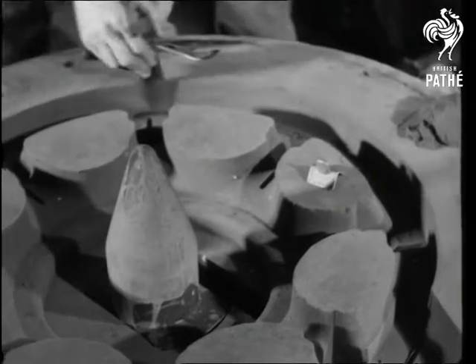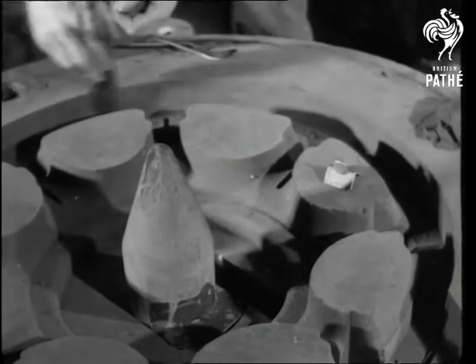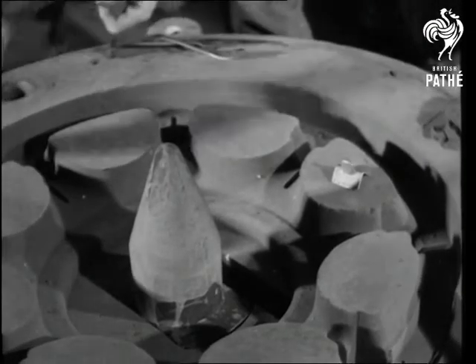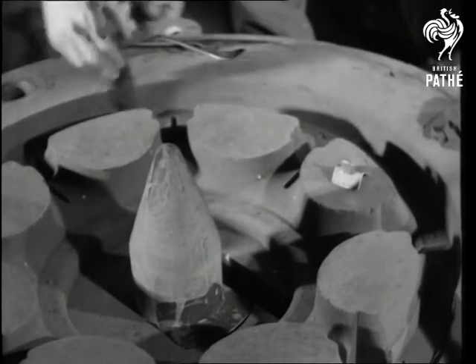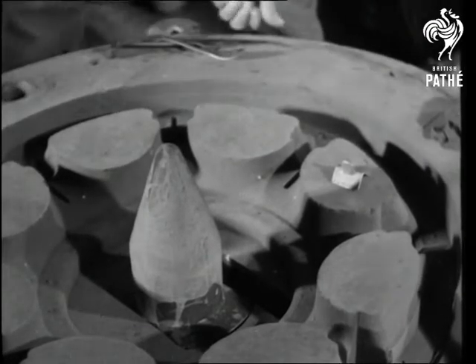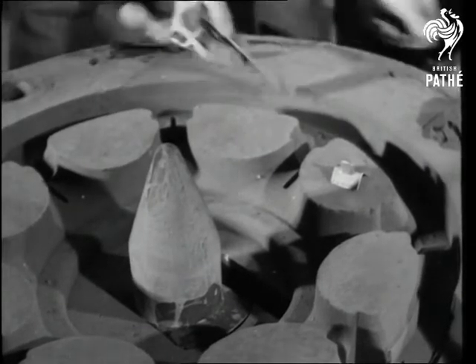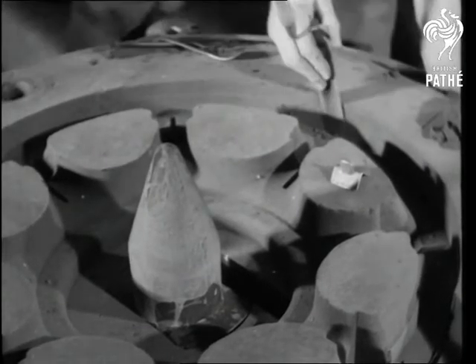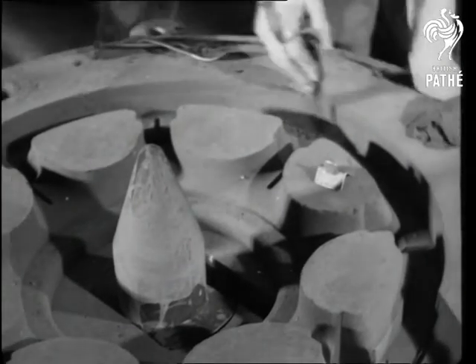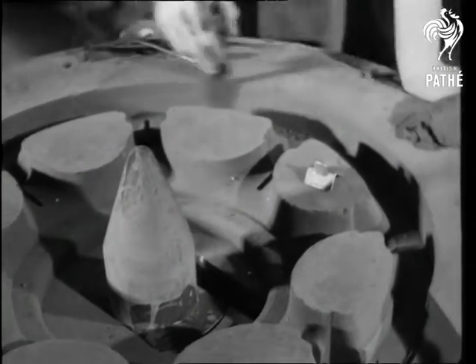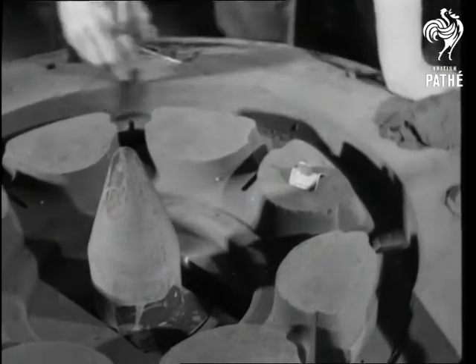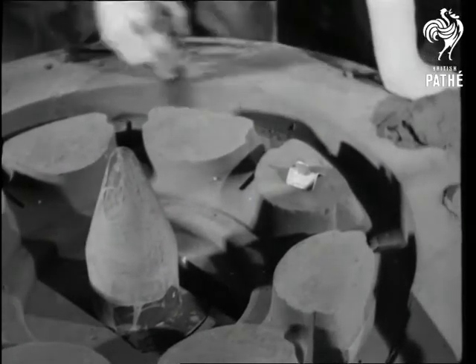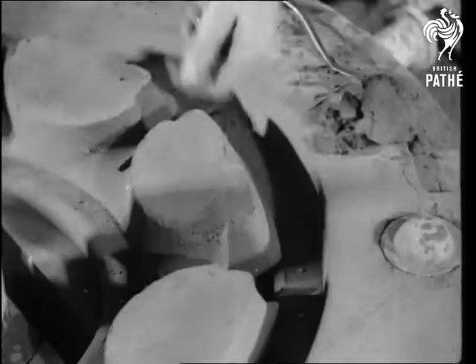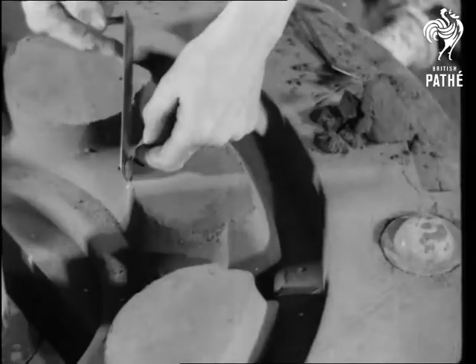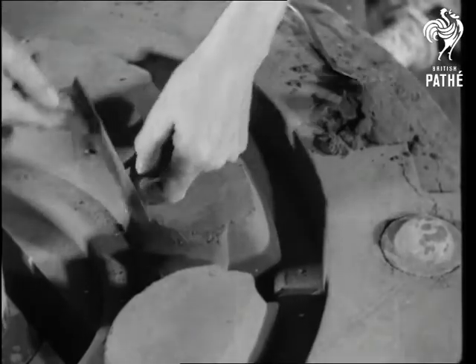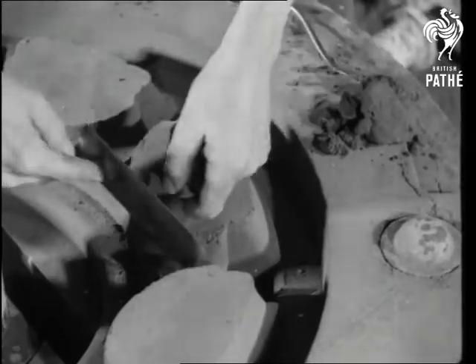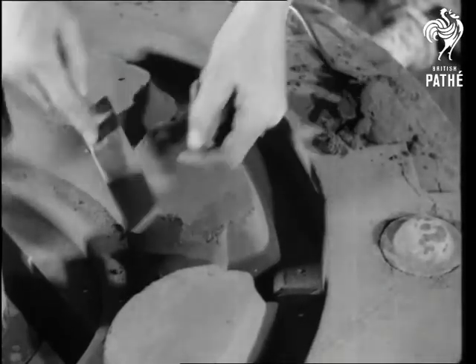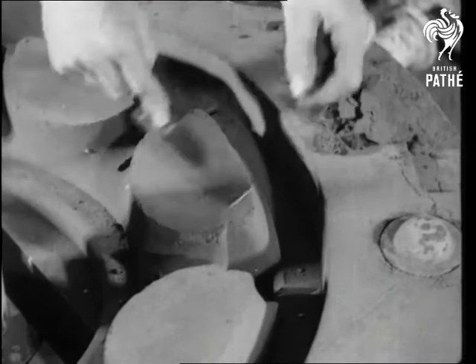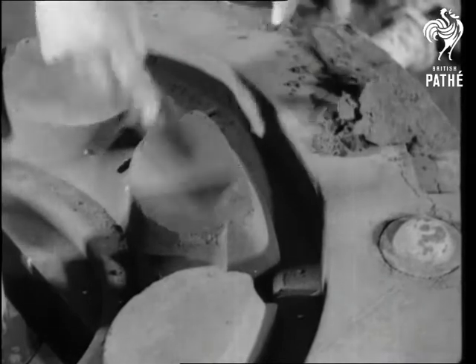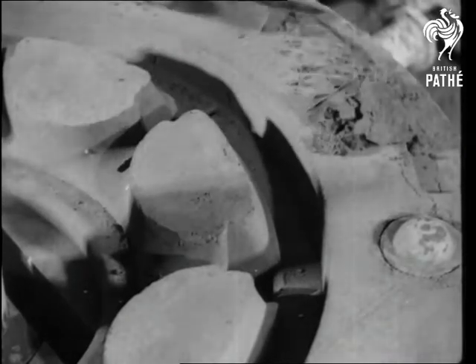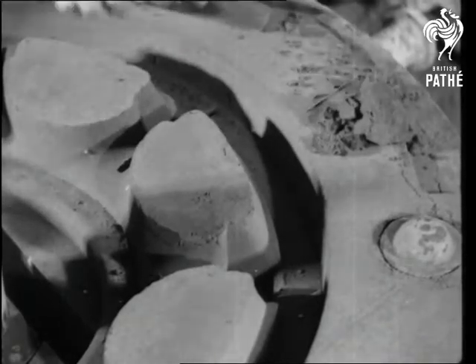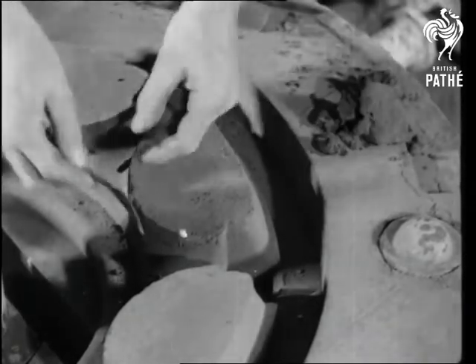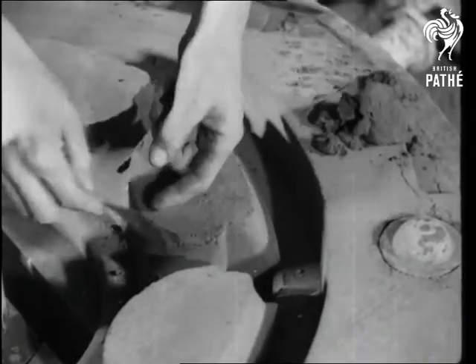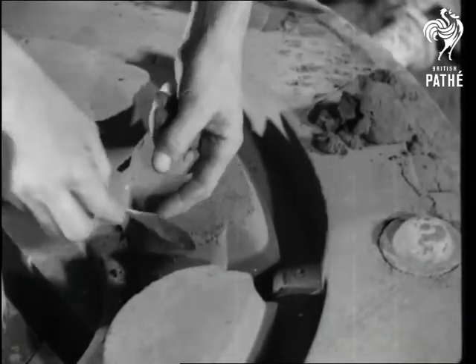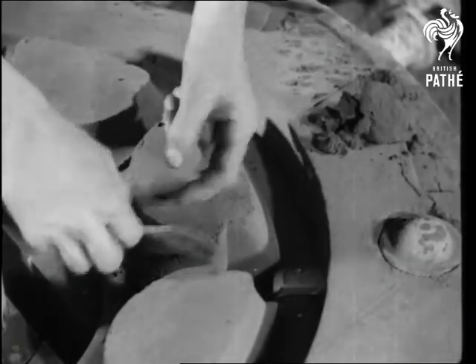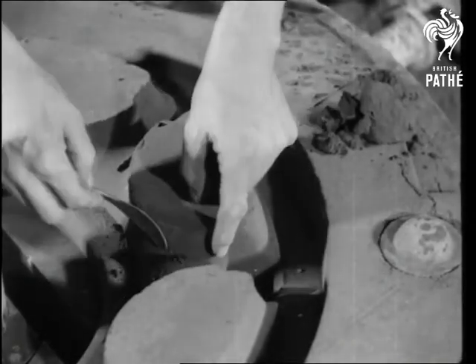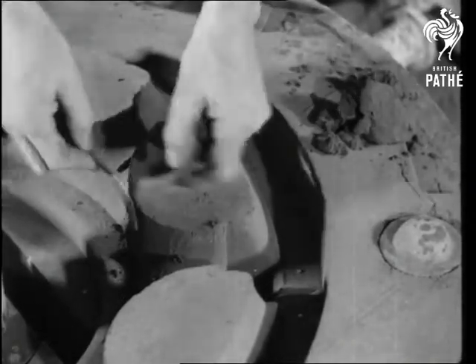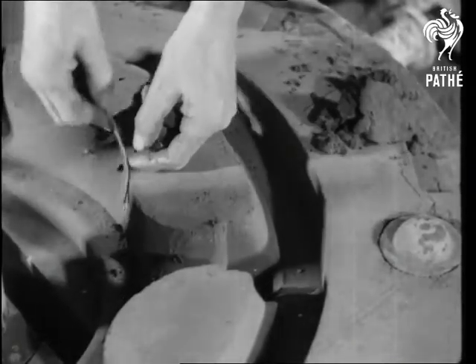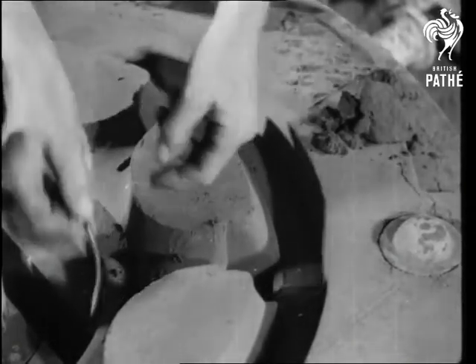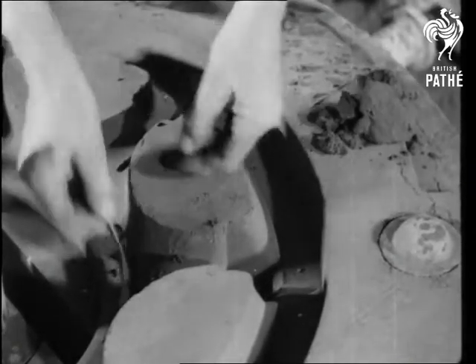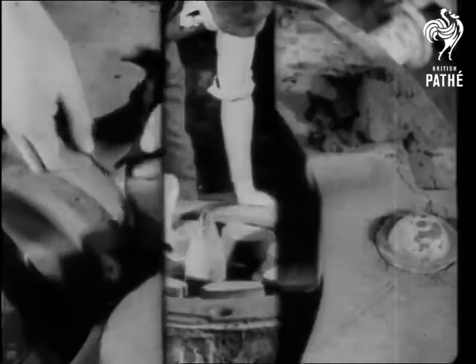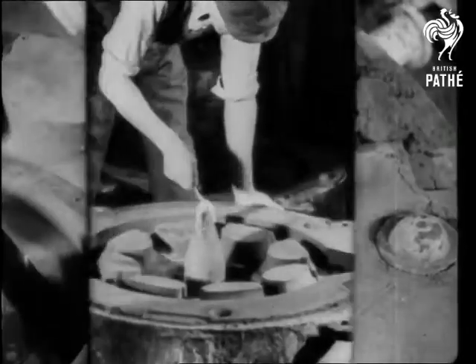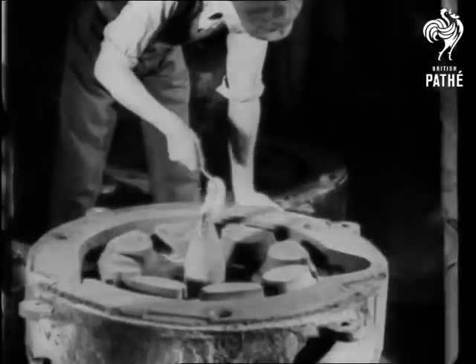For where there's a wheel, there's a way. The mould is given a coat of heat-resisting silica paint and it's ready for the next operation.